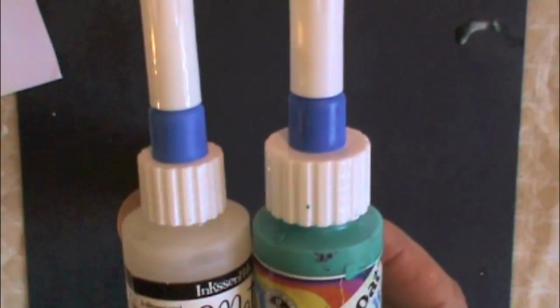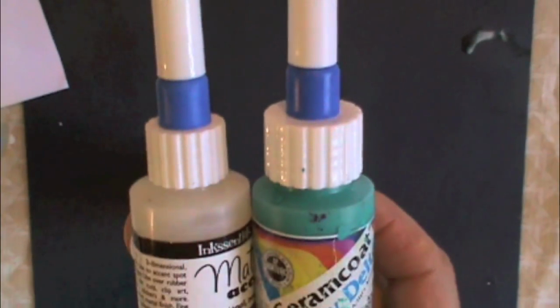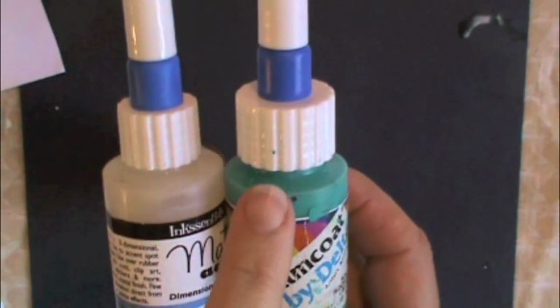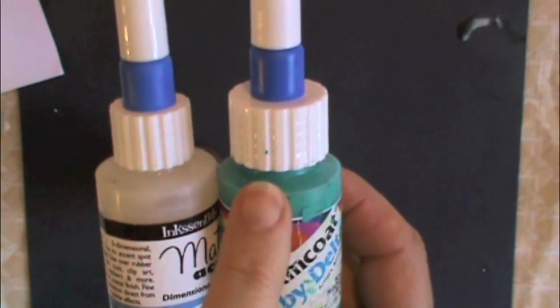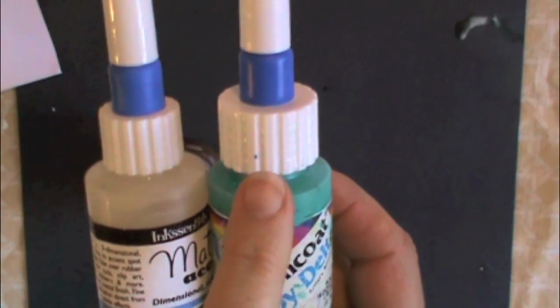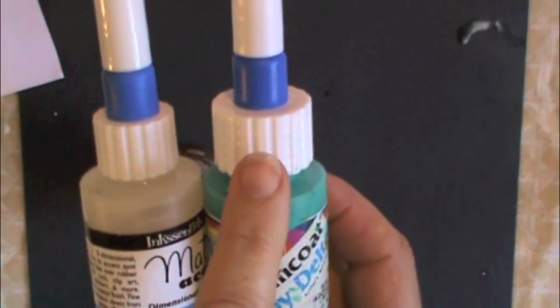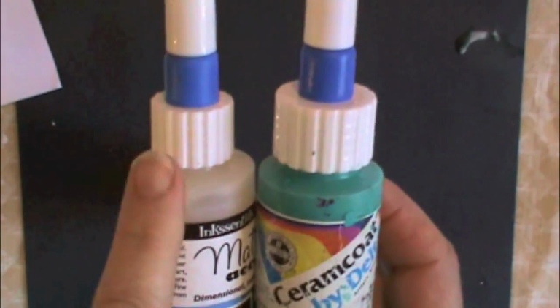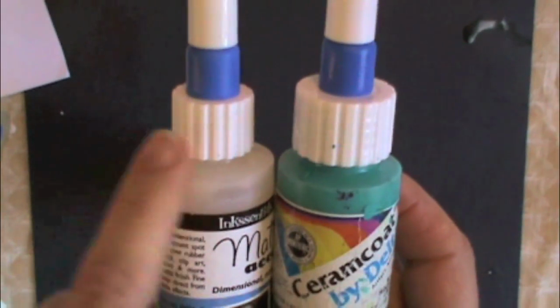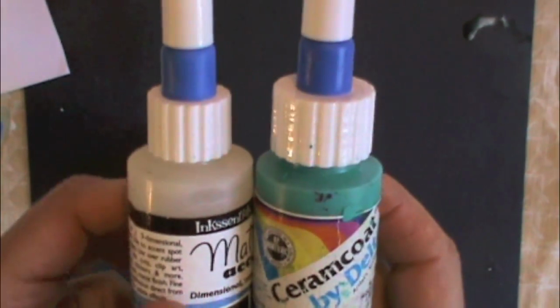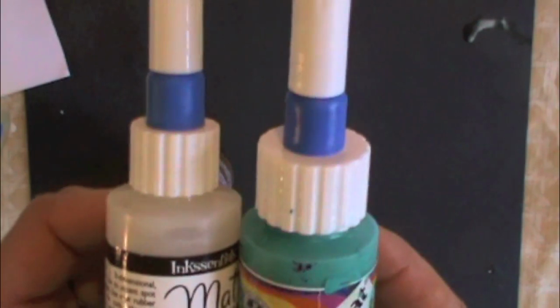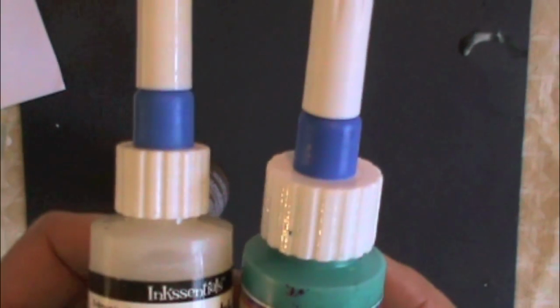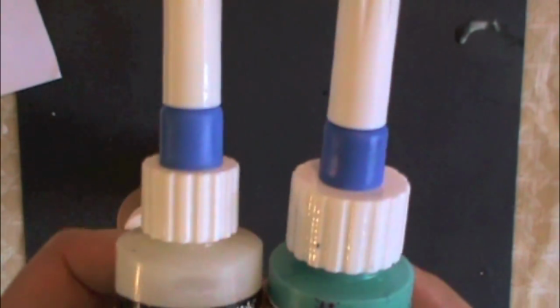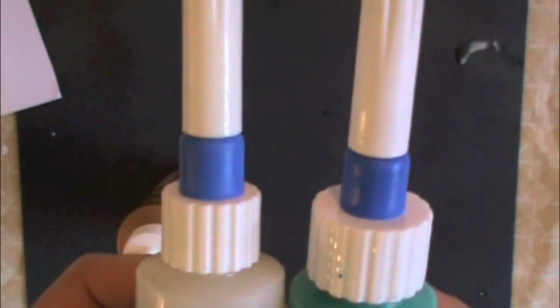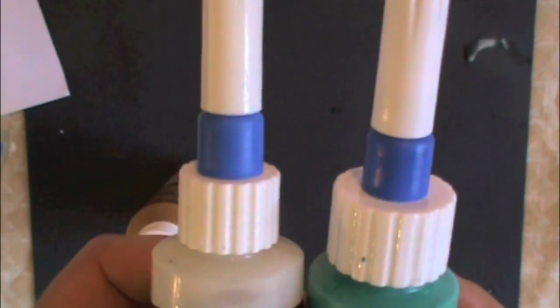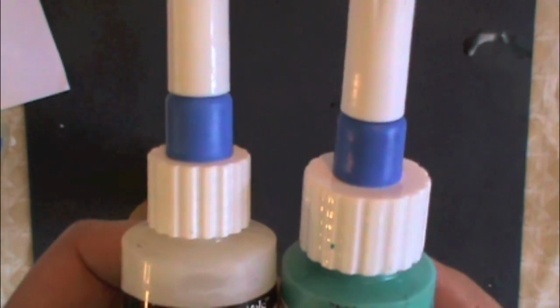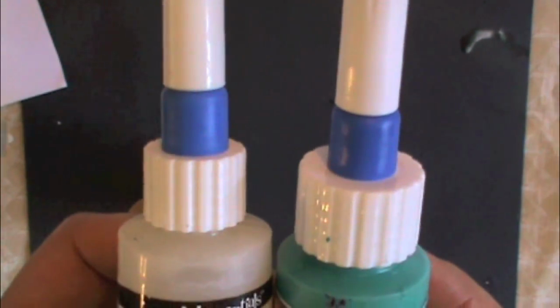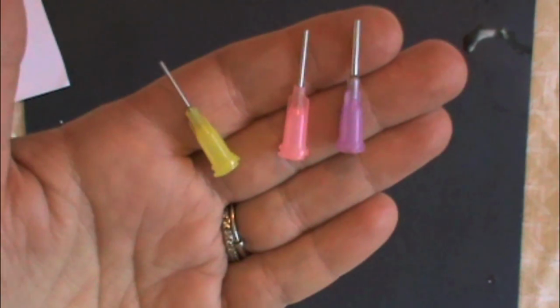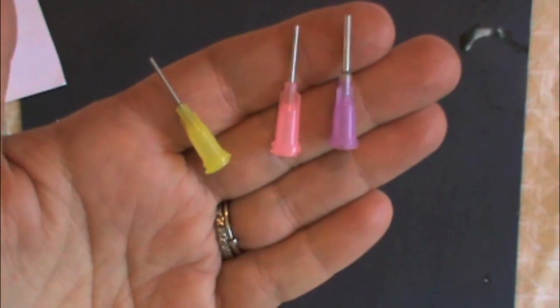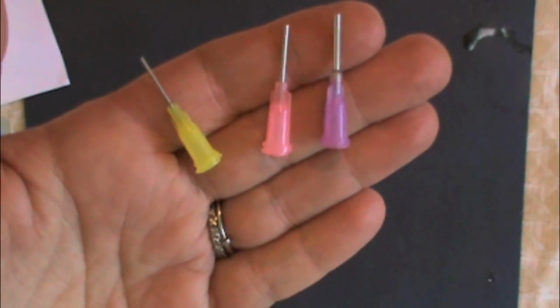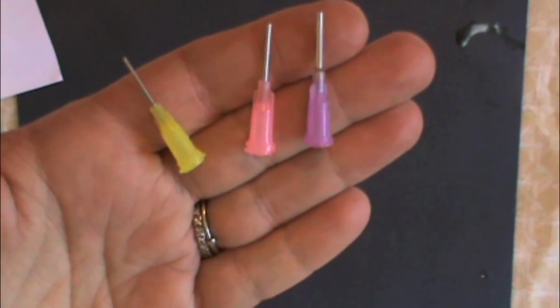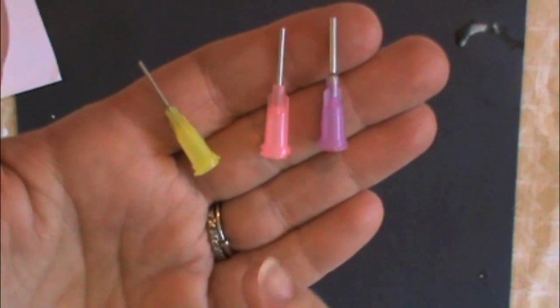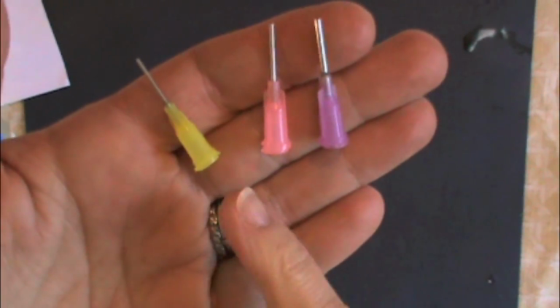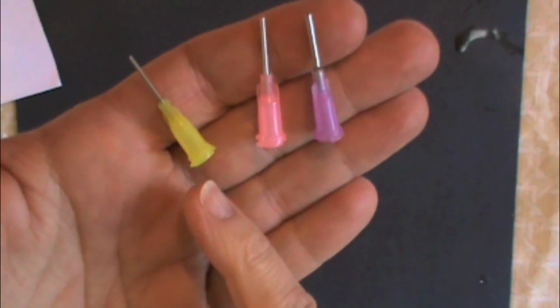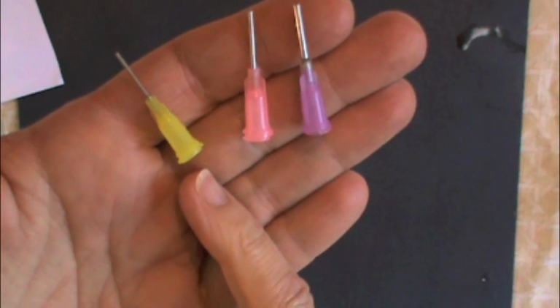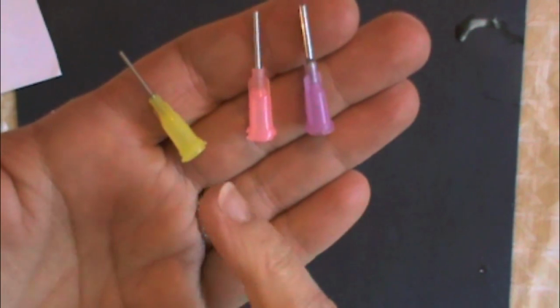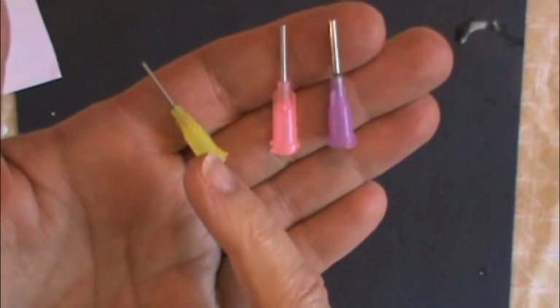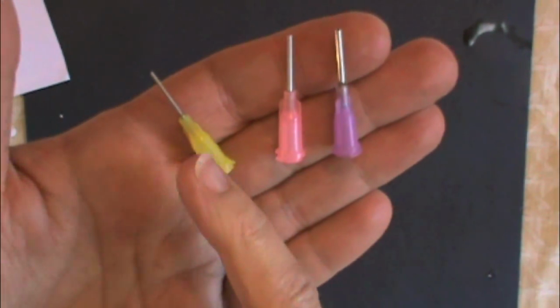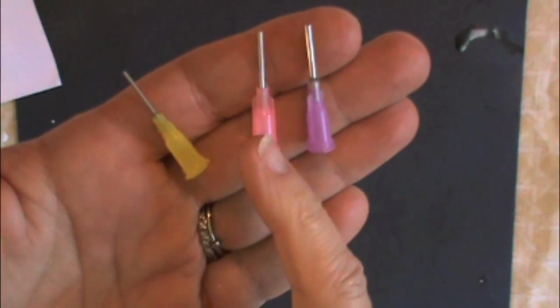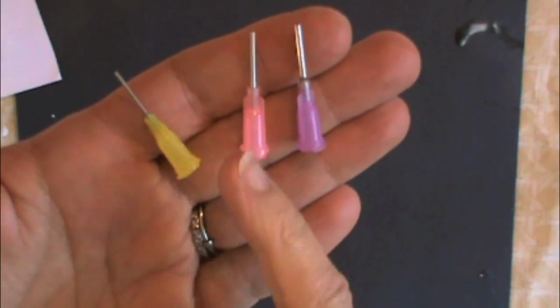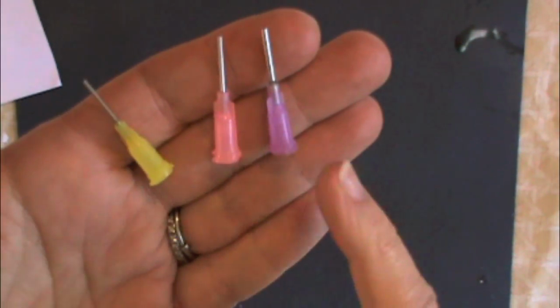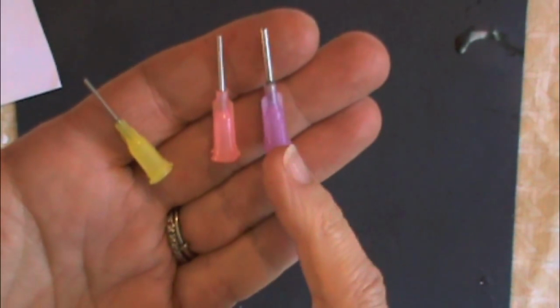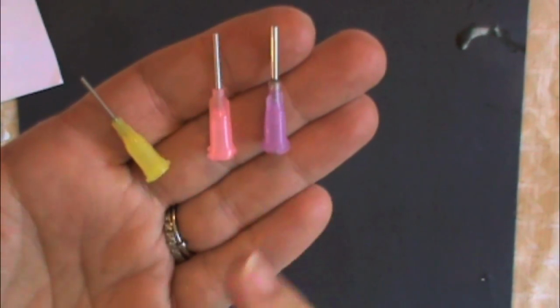The cap comes in two sizes, large and medium, to fit most products out there. We currently offer three tips: extra fine, fine, and thicker.